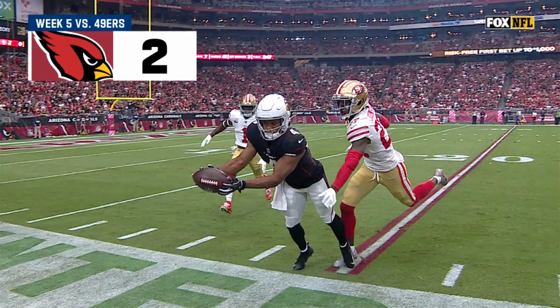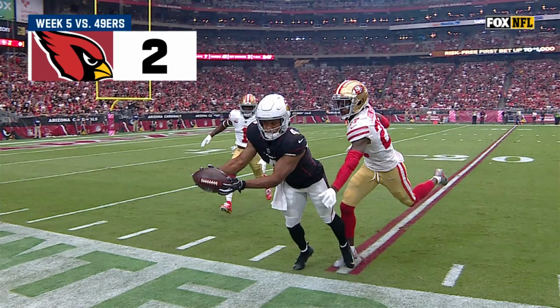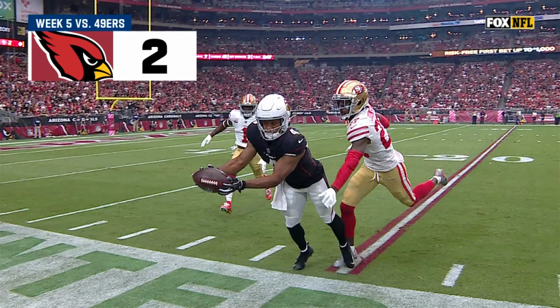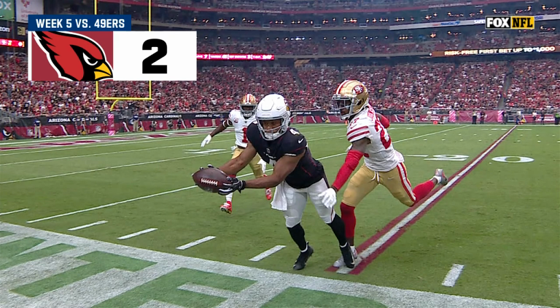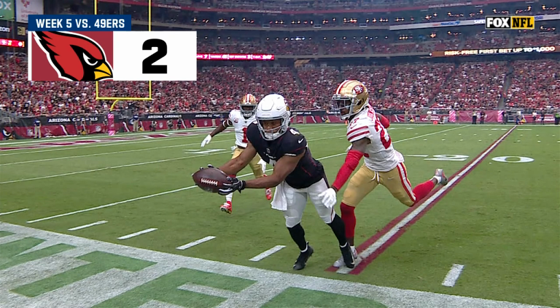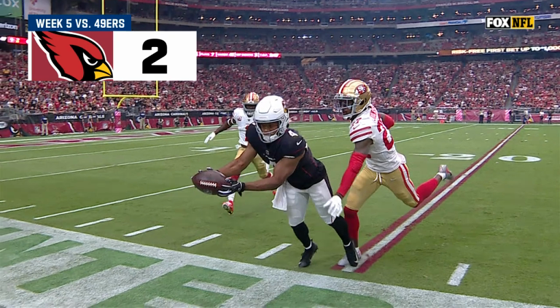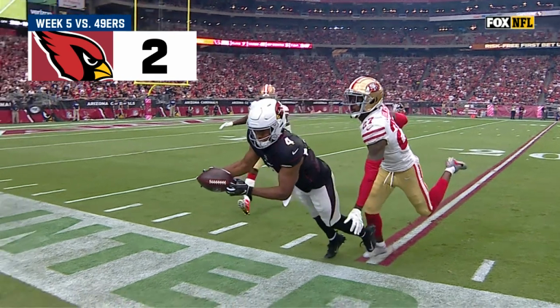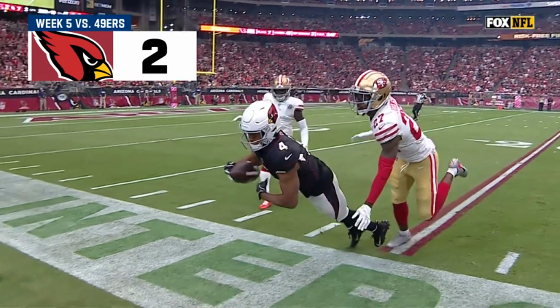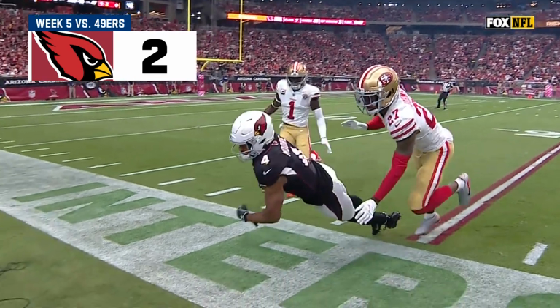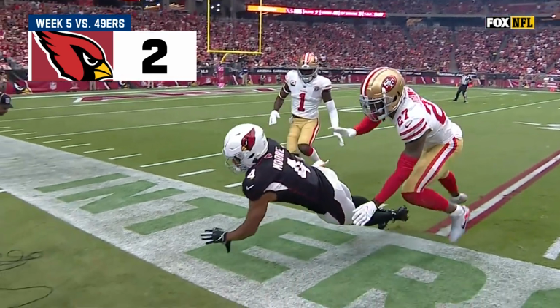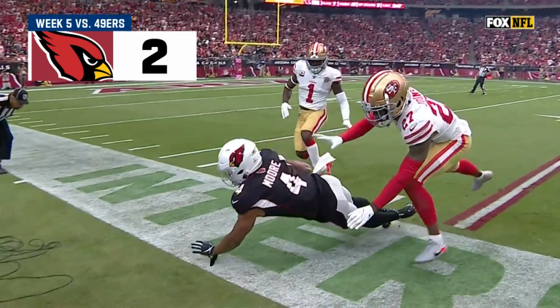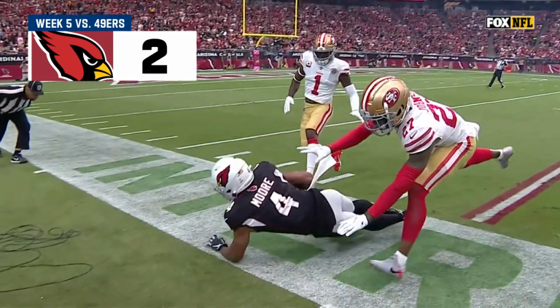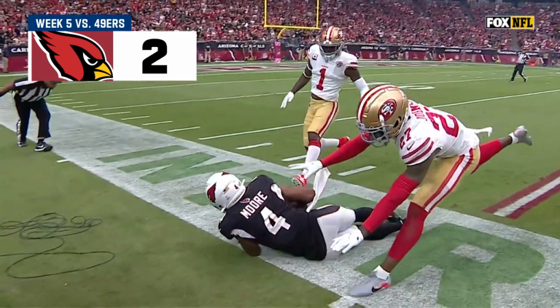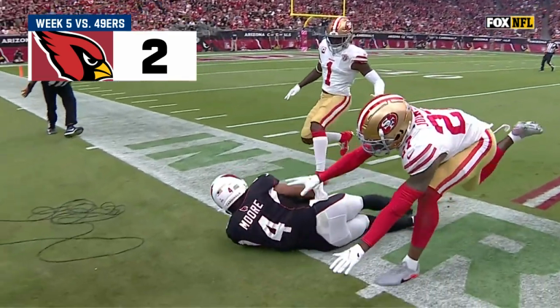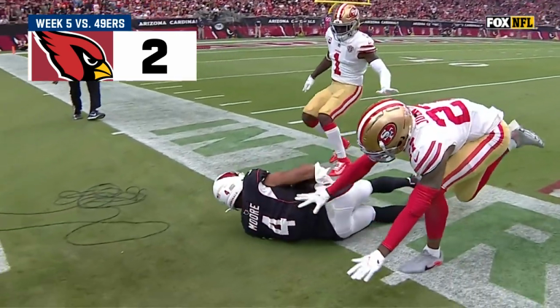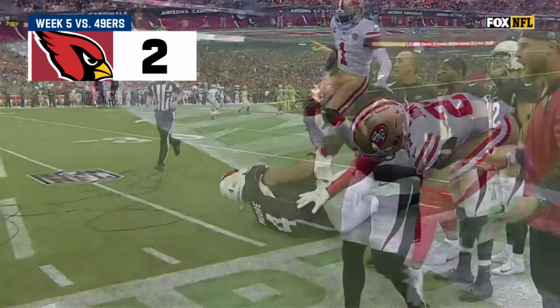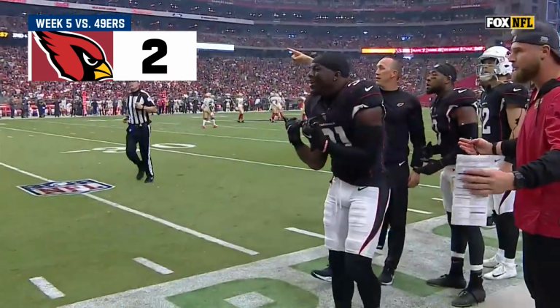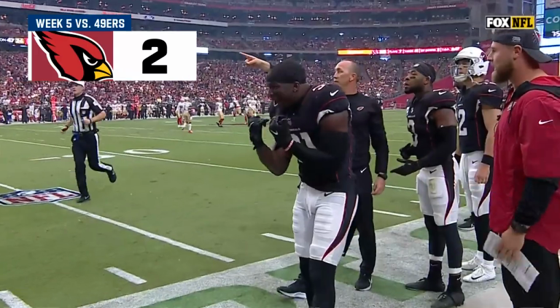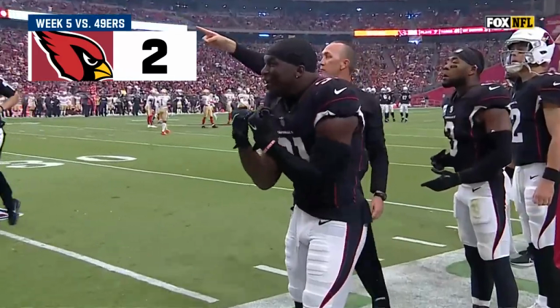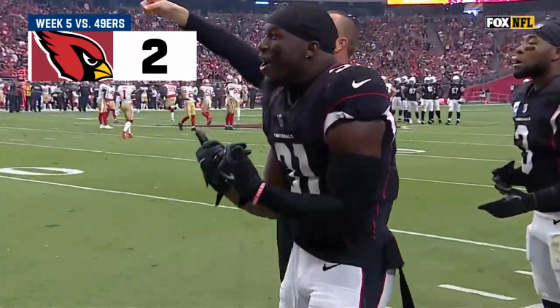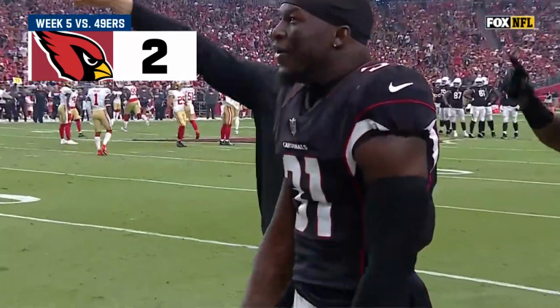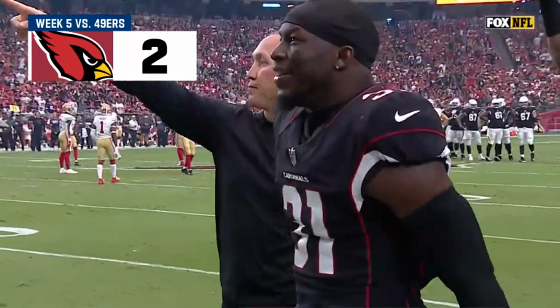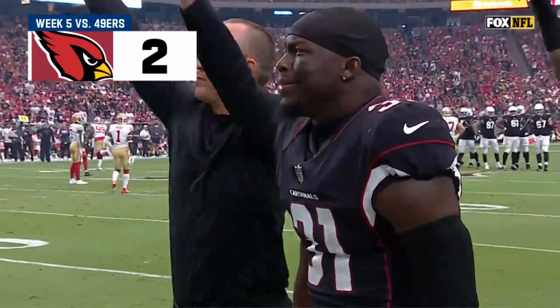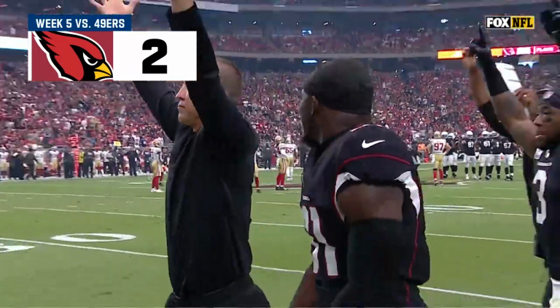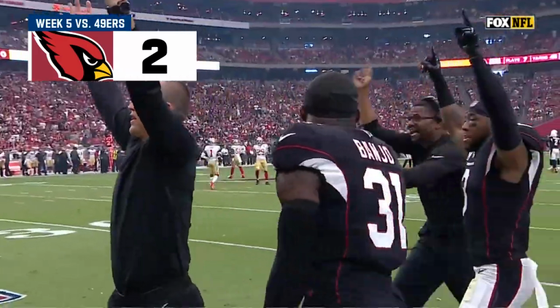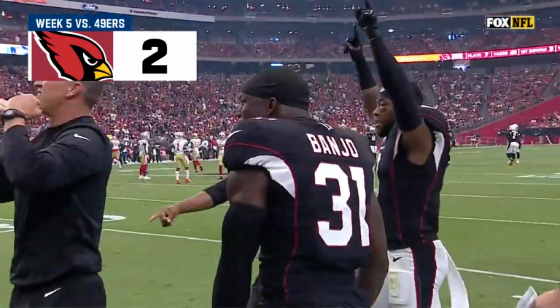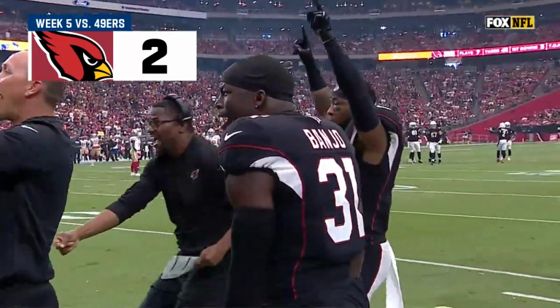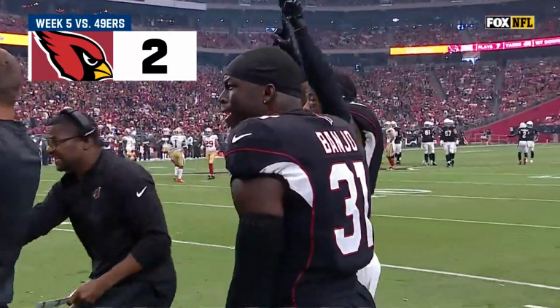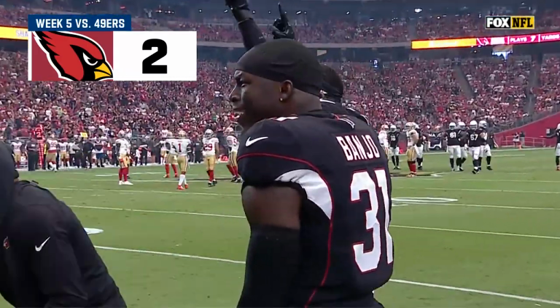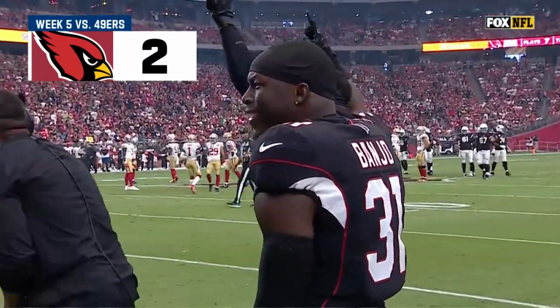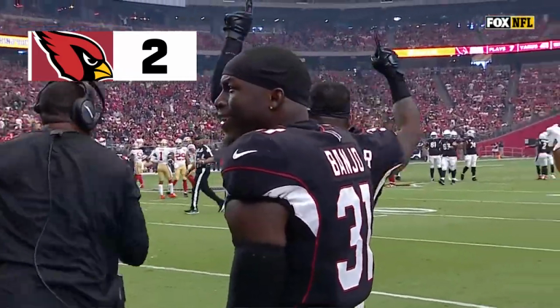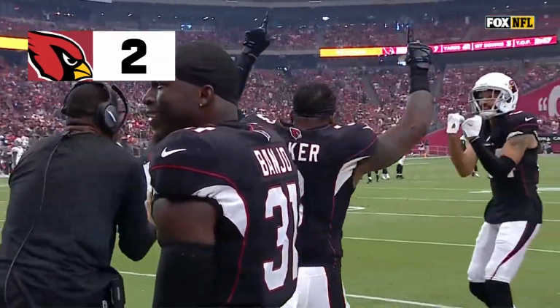This is exactly what you're talking about — you get the interior pressure, you get Kyler Murray to just abort the play. He's got to get out of there.